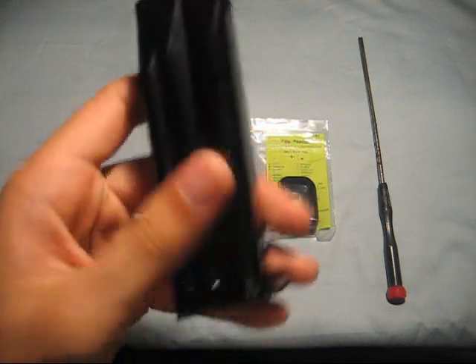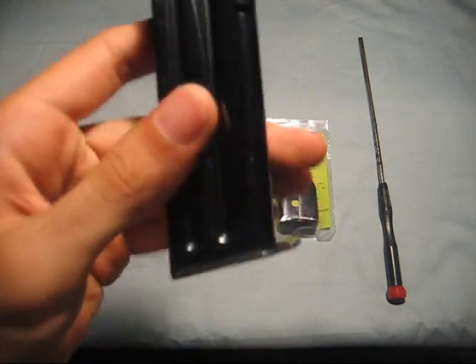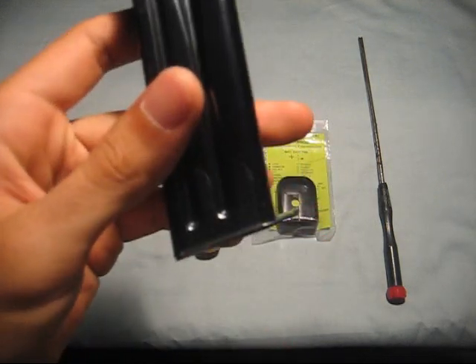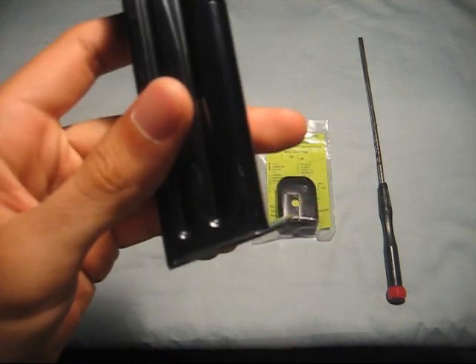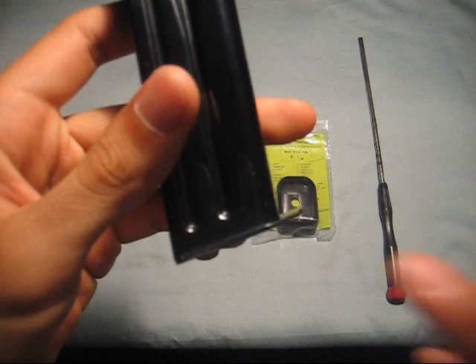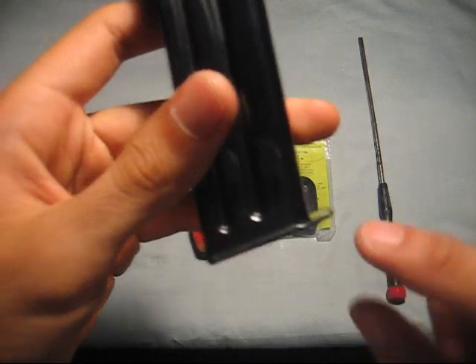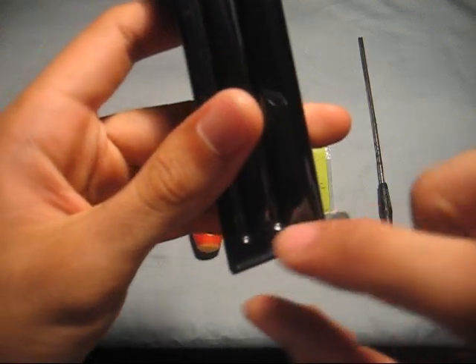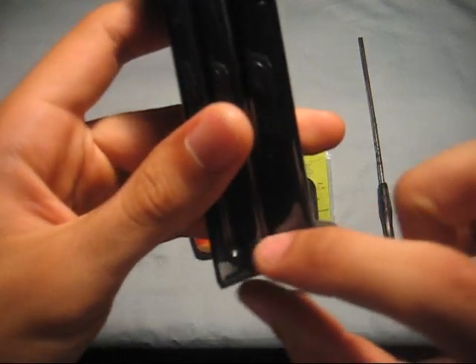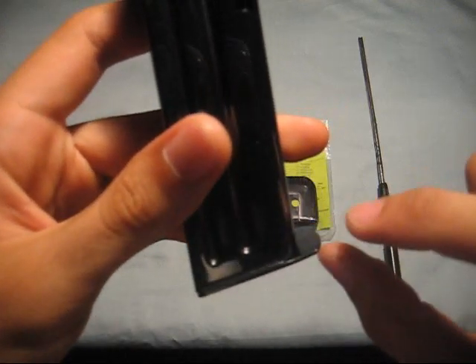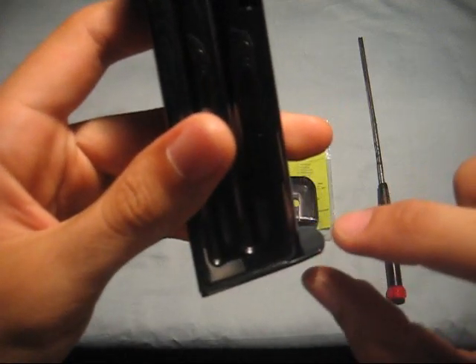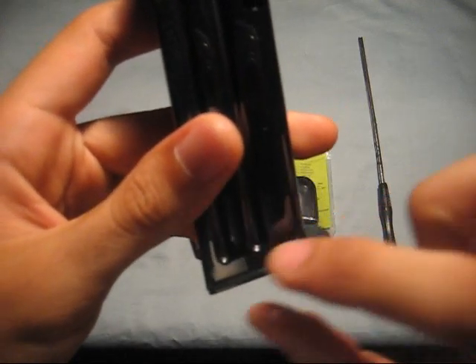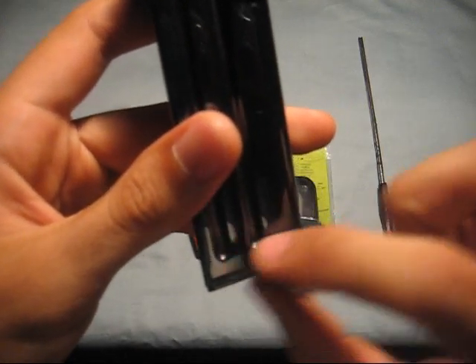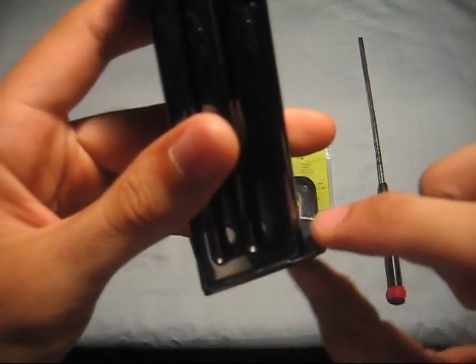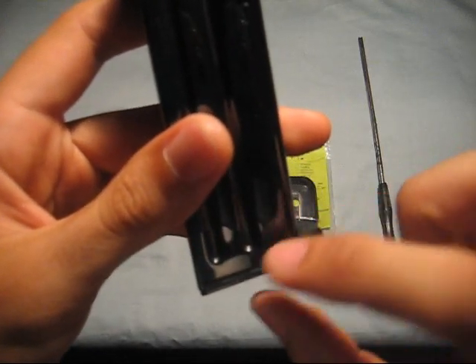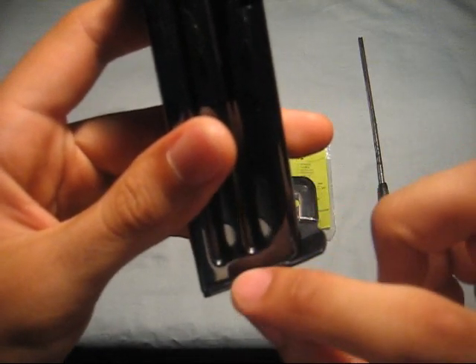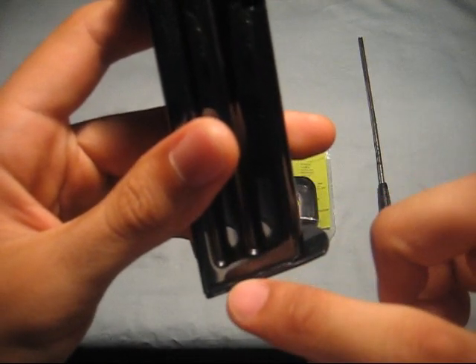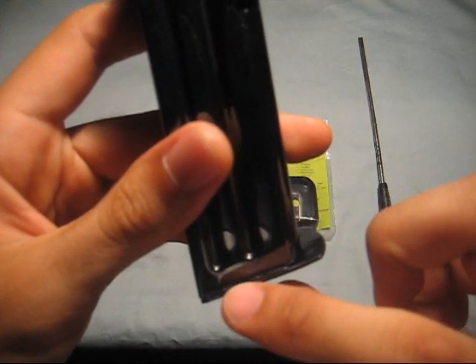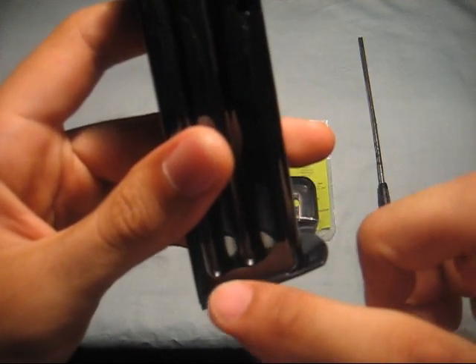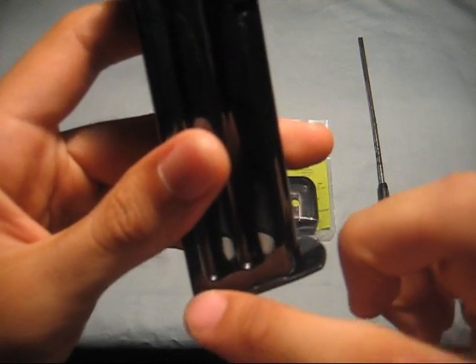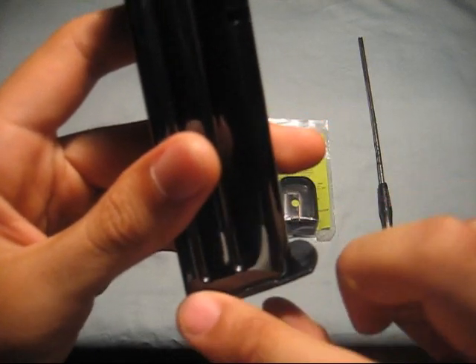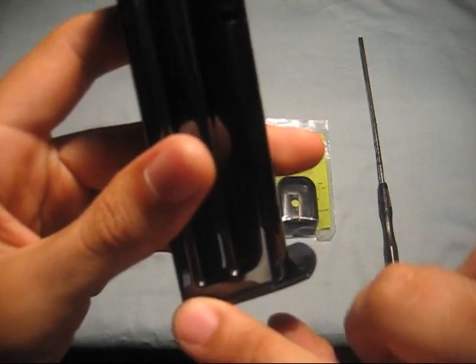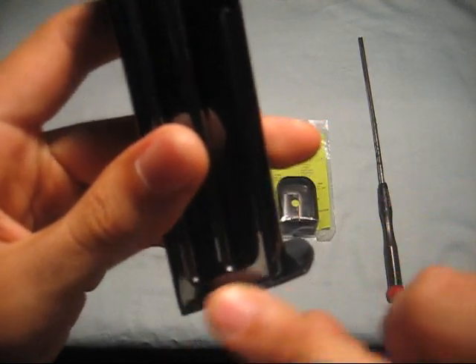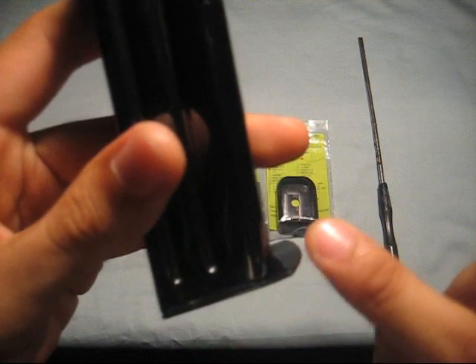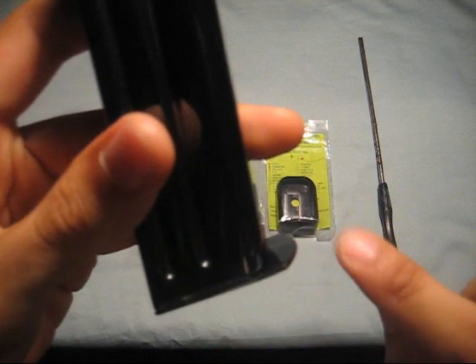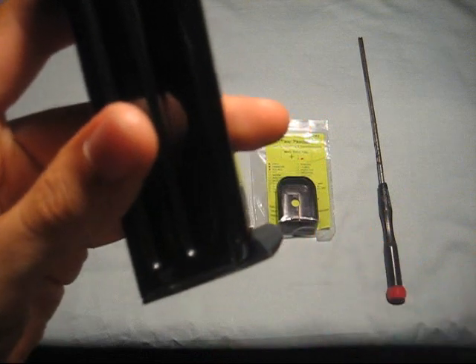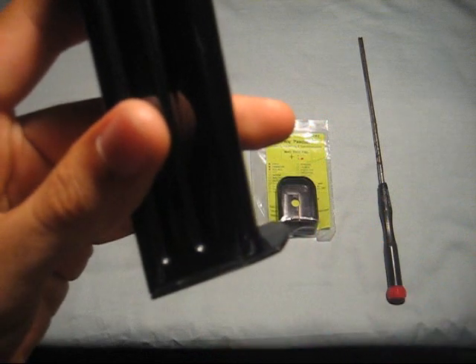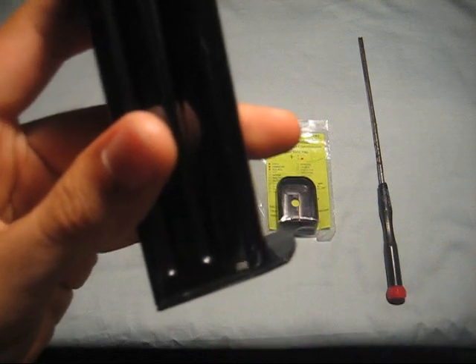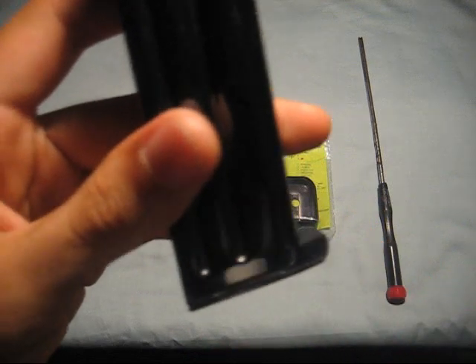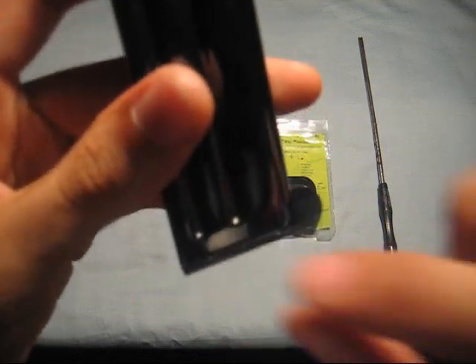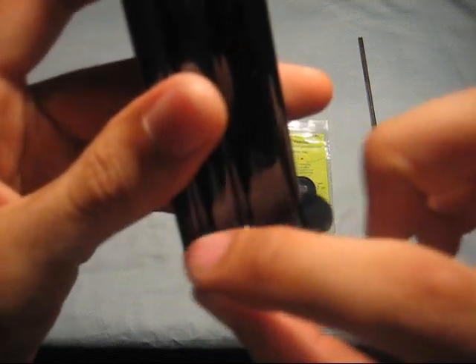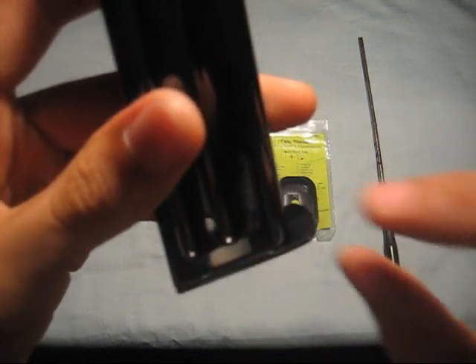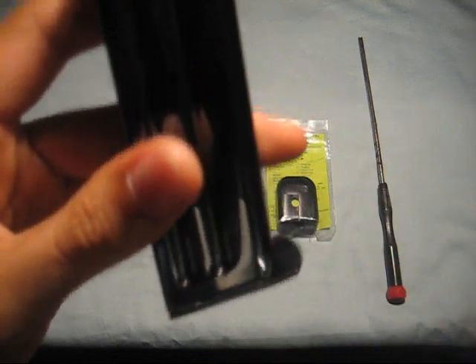Yours may have a base pad instead of a base plate, so it may look a little different.